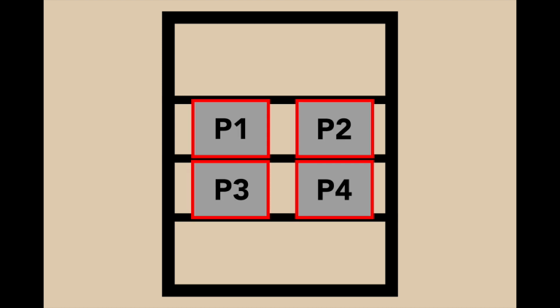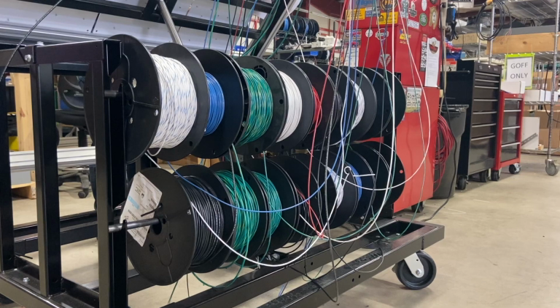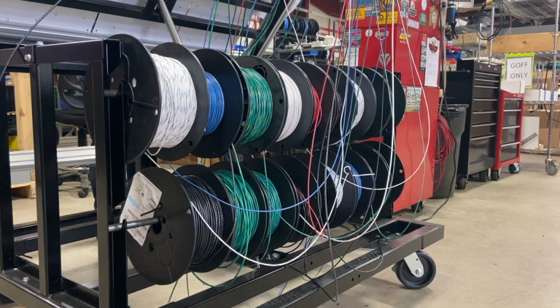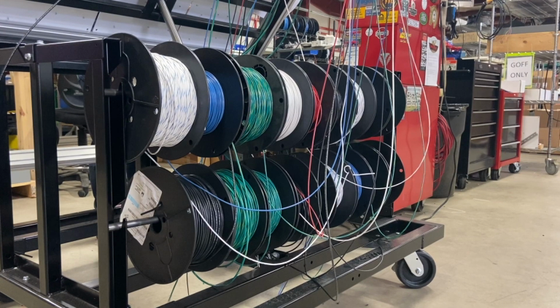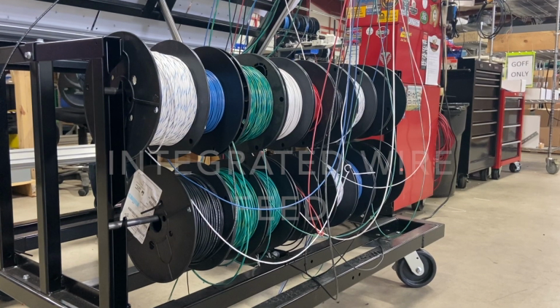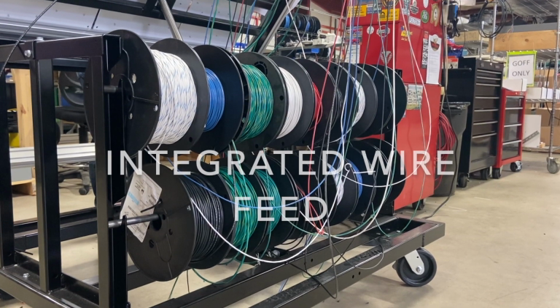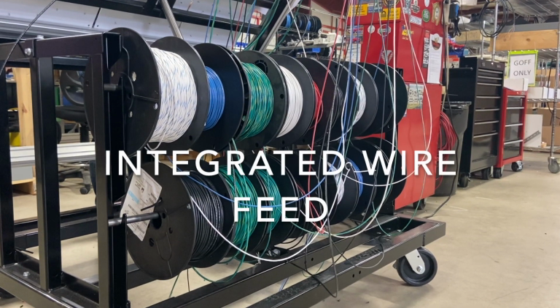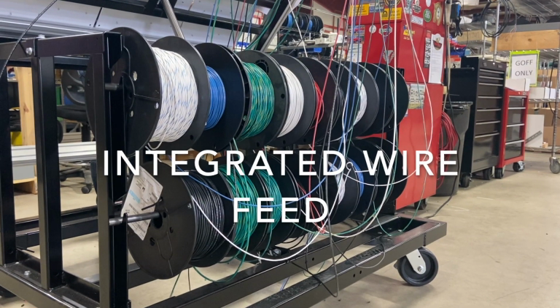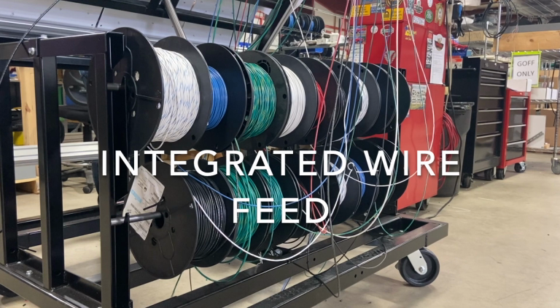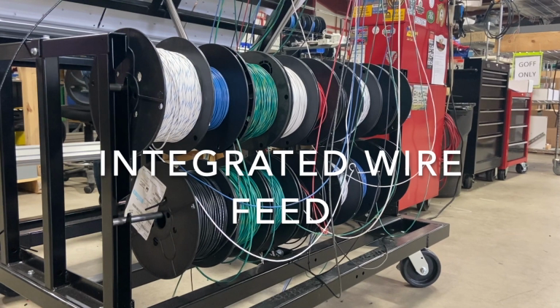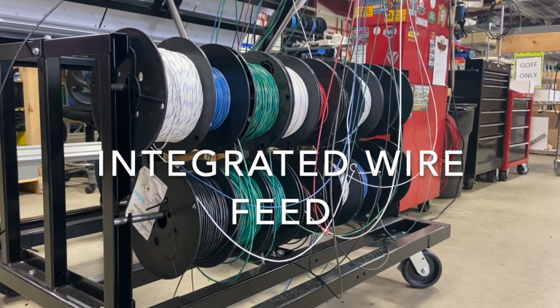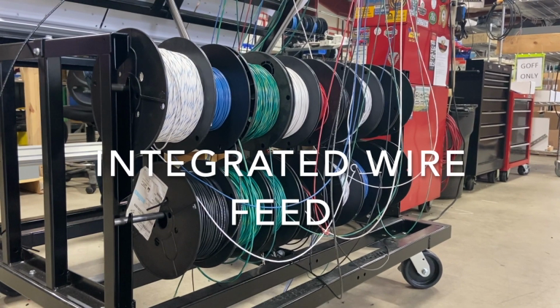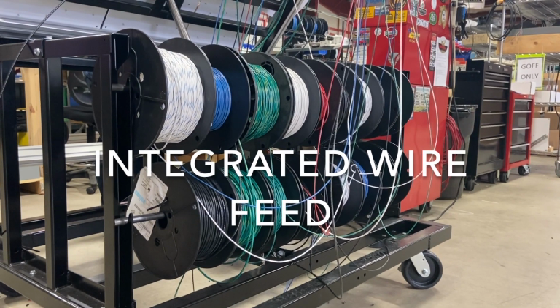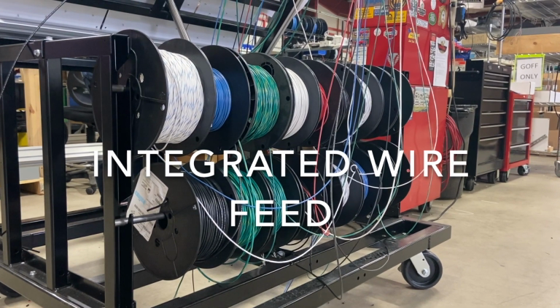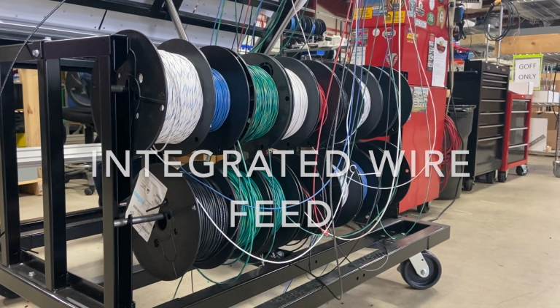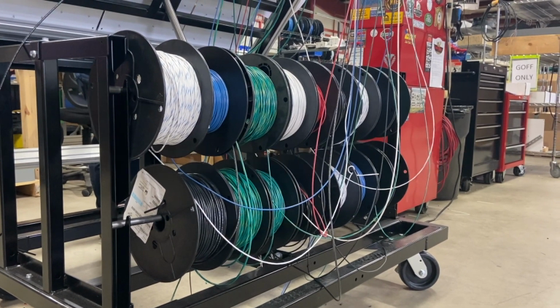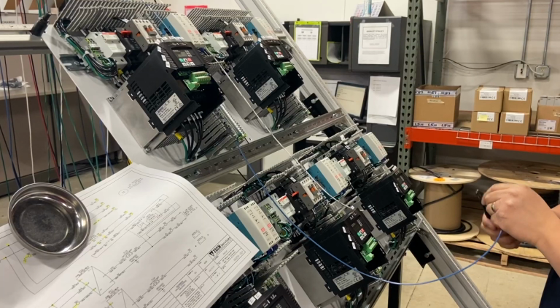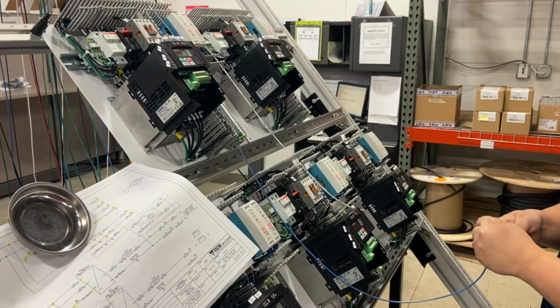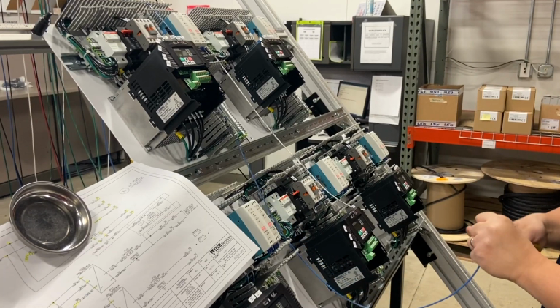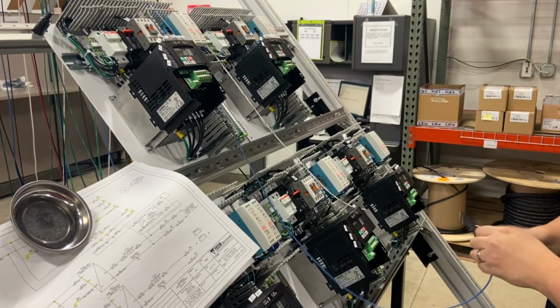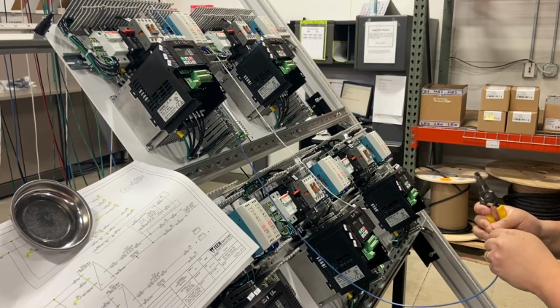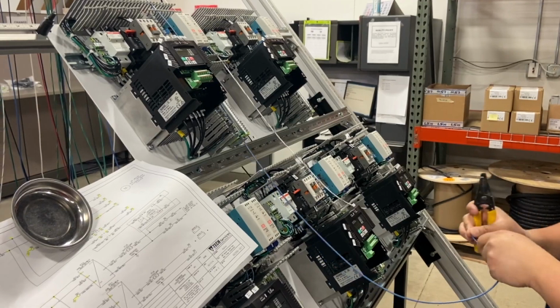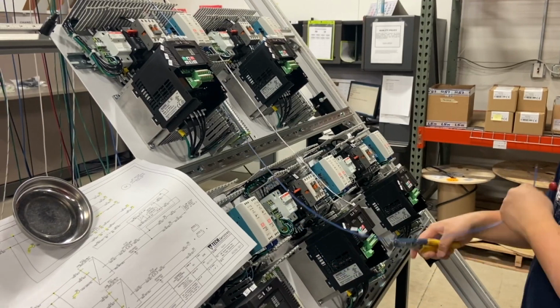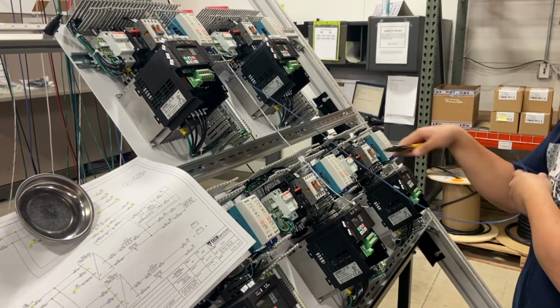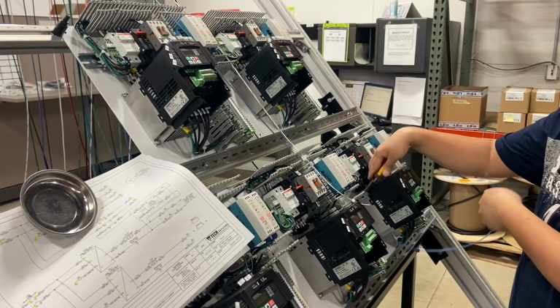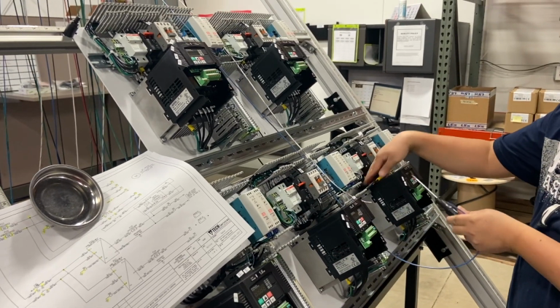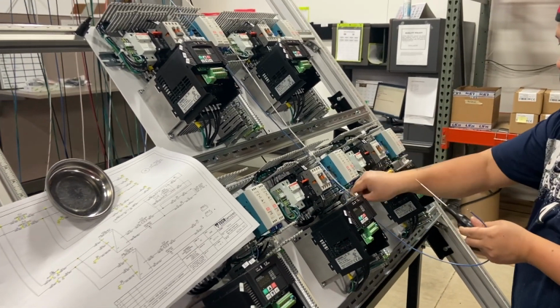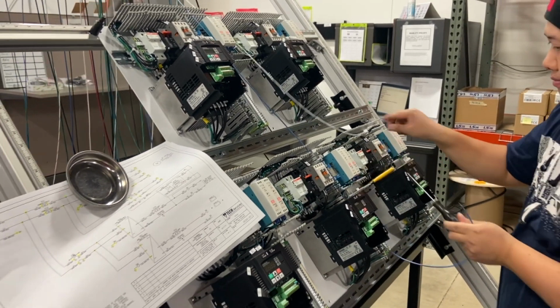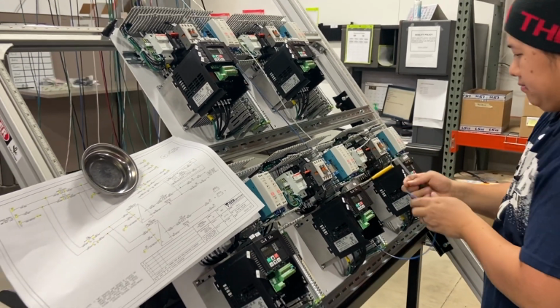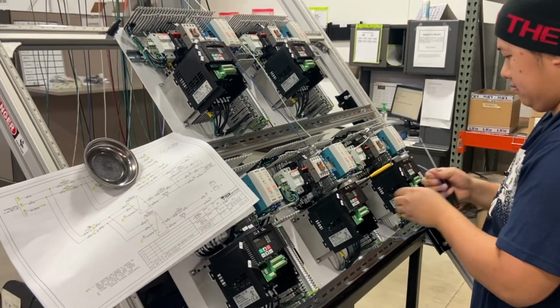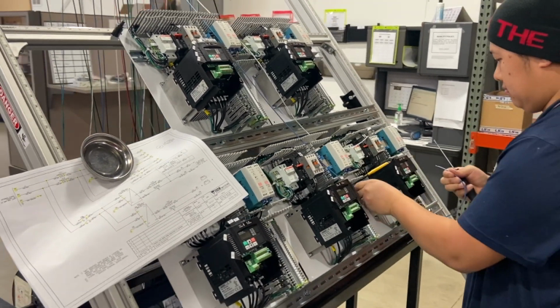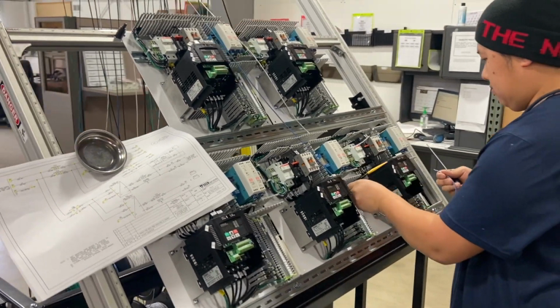It also features a wire rack and feed system, which helps reduce time going back and forth to get wire. The wire feed system comes directly from the top of the control panel, so it's right in front of you at all times.